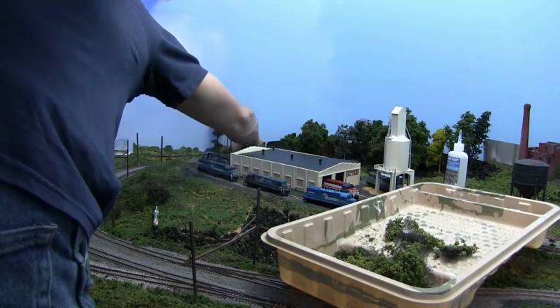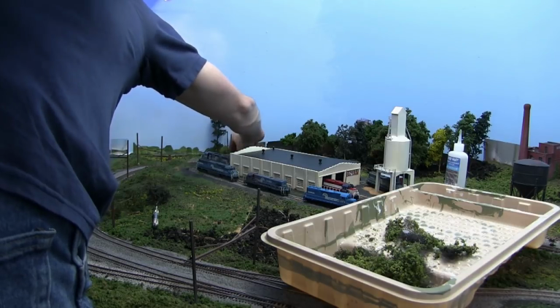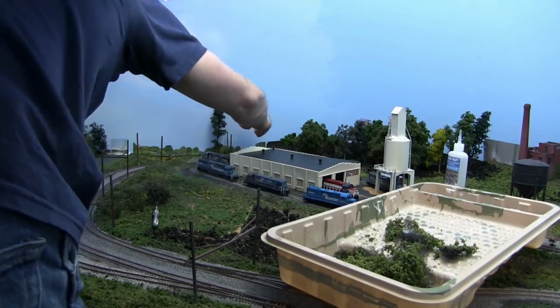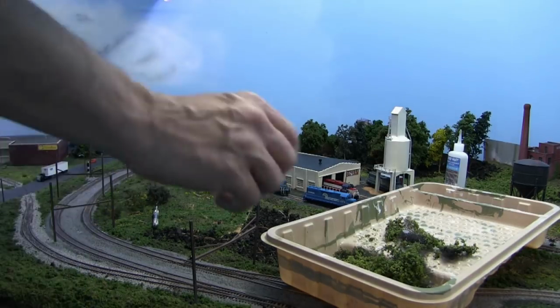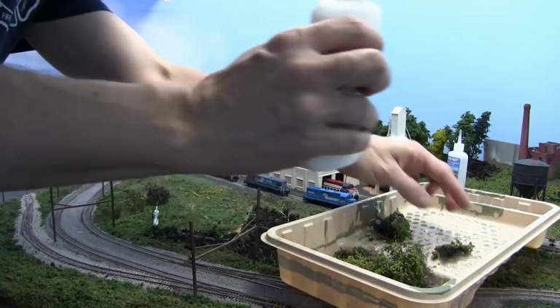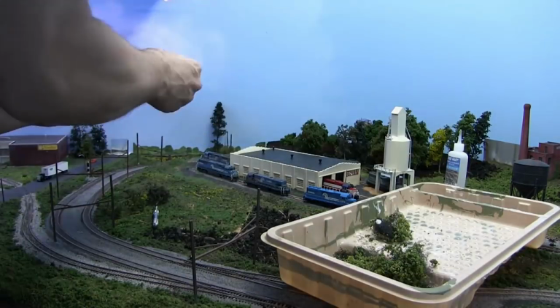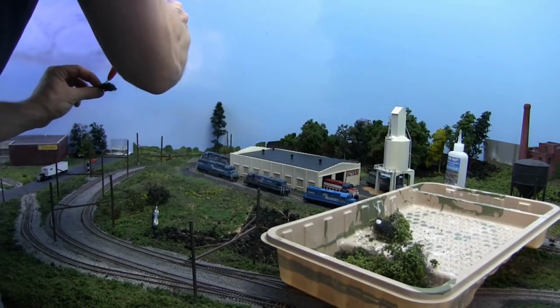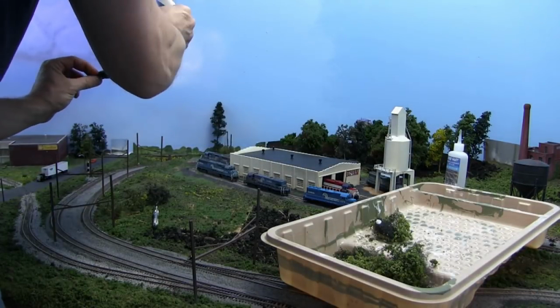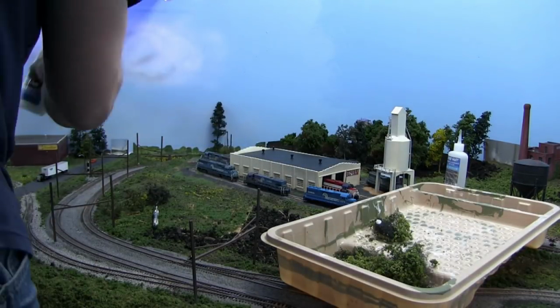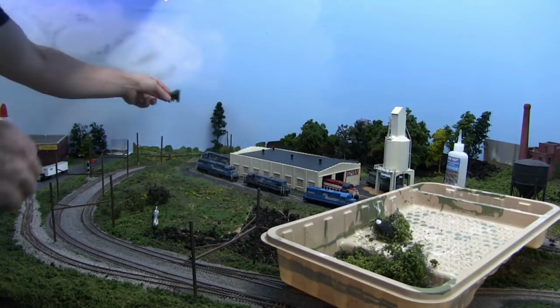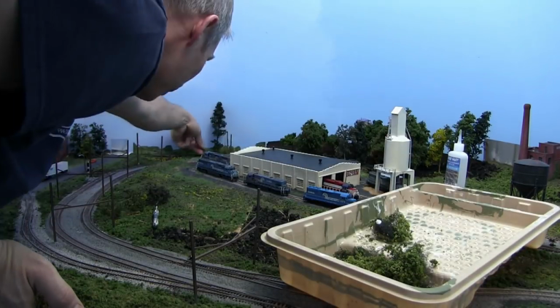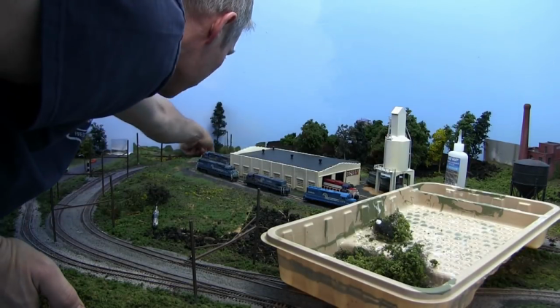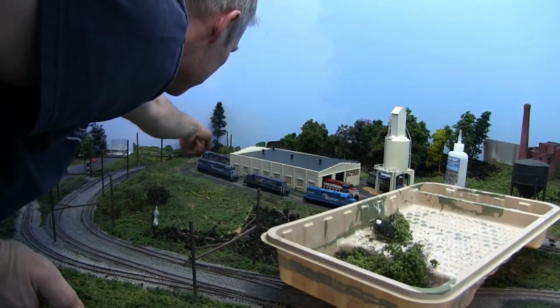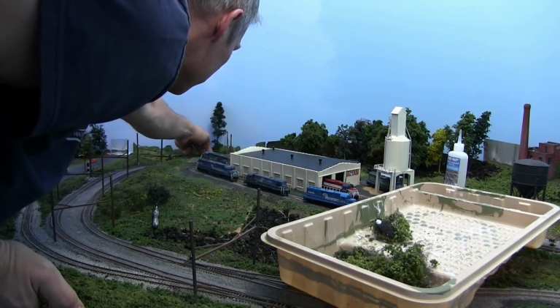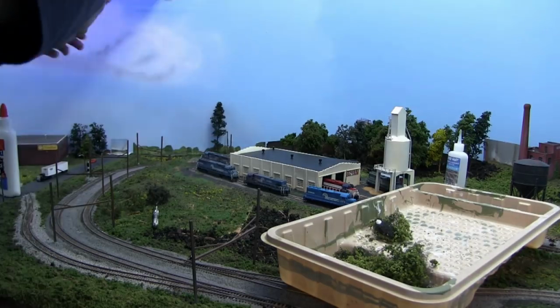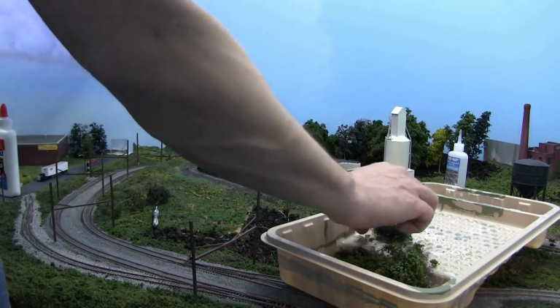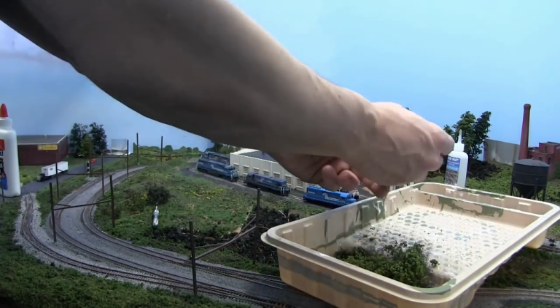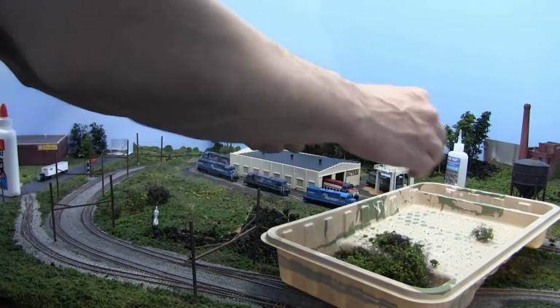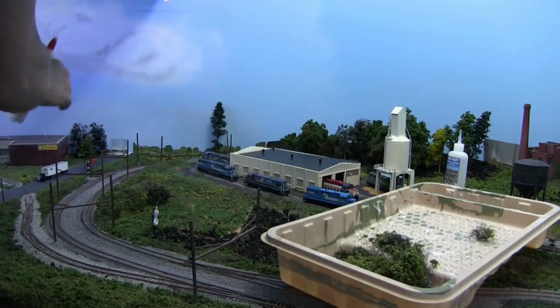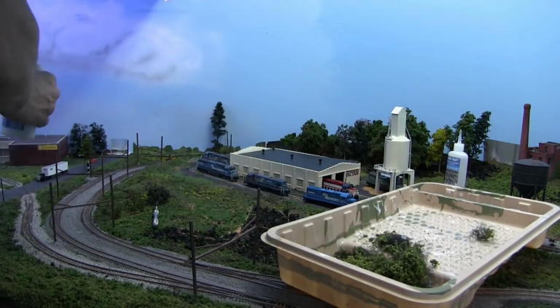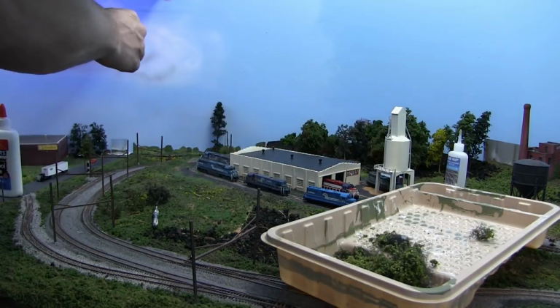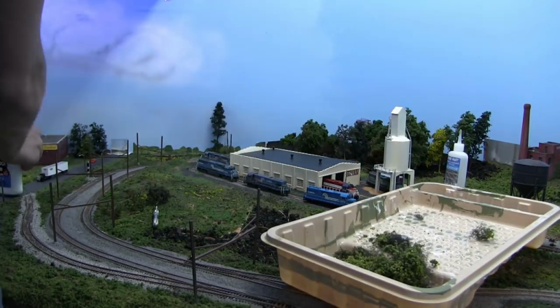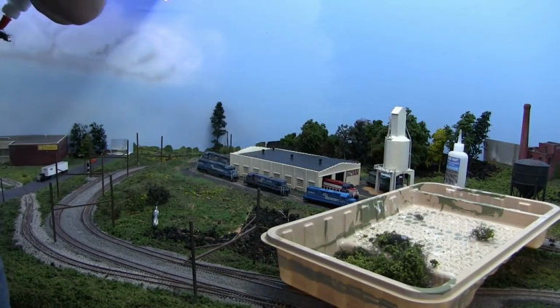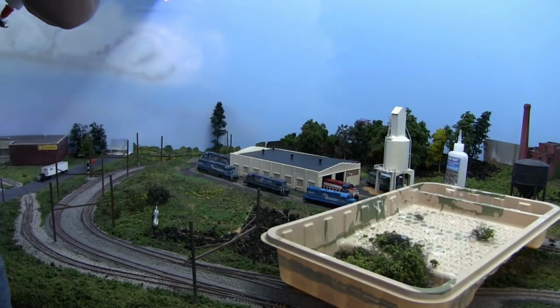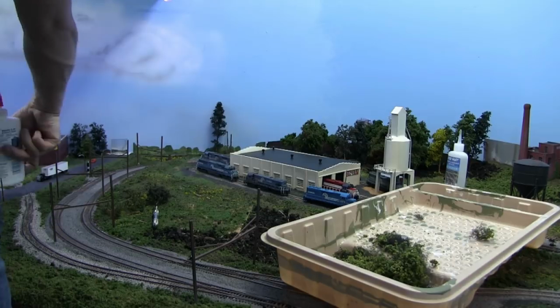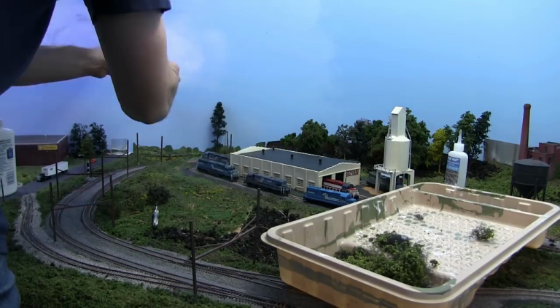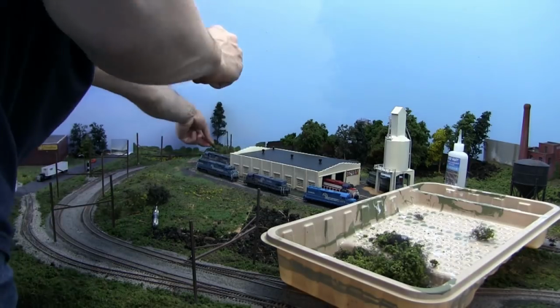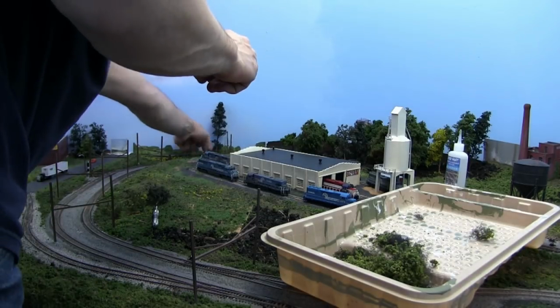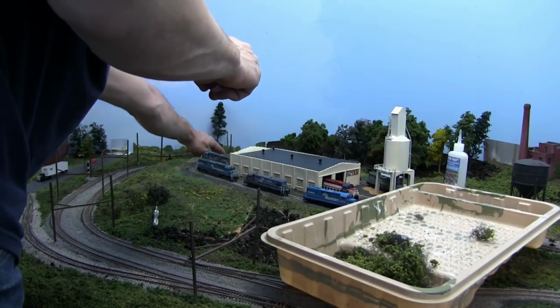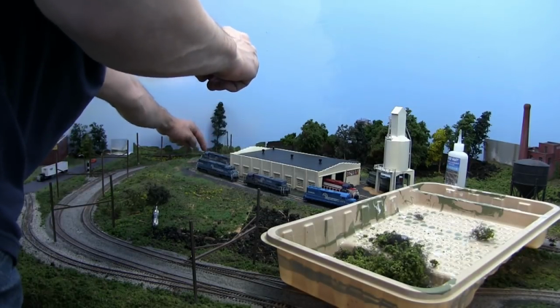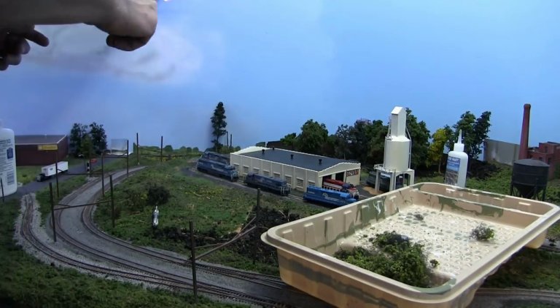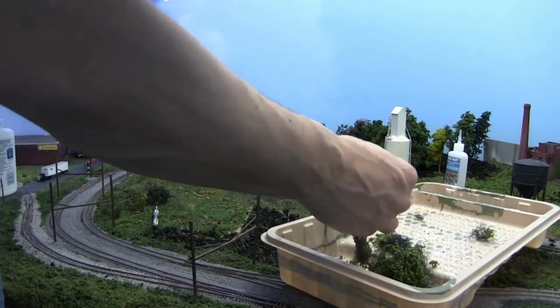Because it's such a tight space in here, I figured it might be easier to put the ground cover in first. I just take that Creative Accents stuff, spread it out and tease it, fix it down with white glue, and then I'll come back and plant the trees in the middle to blend it all together.